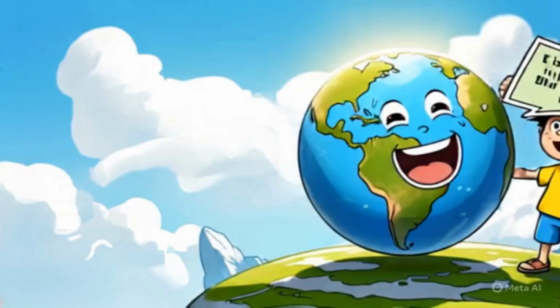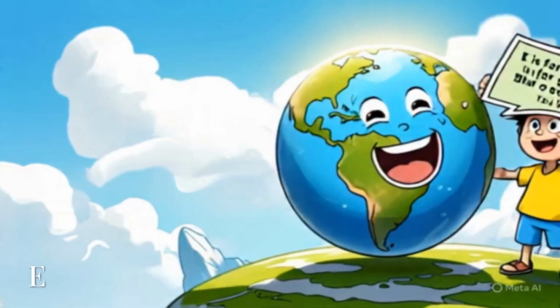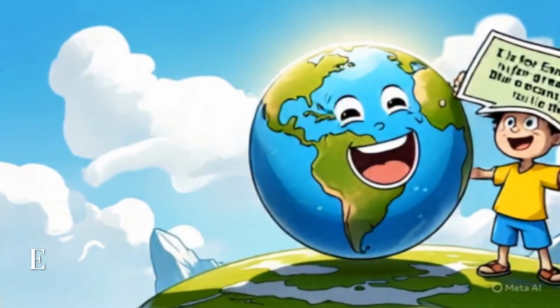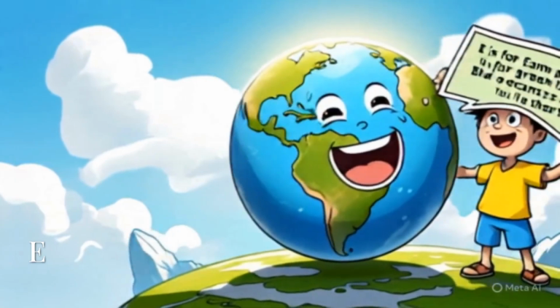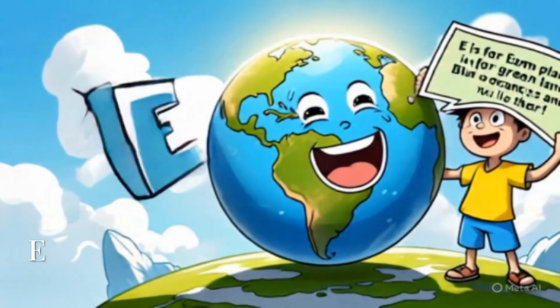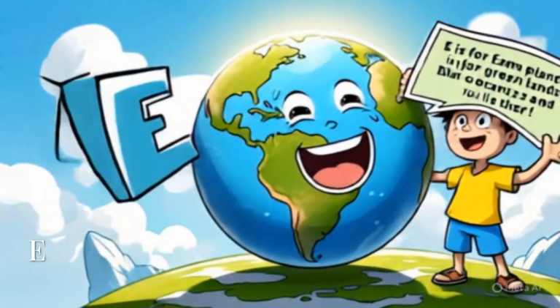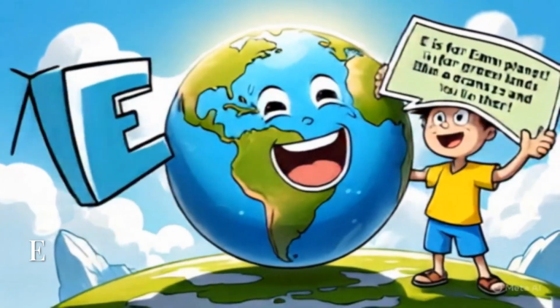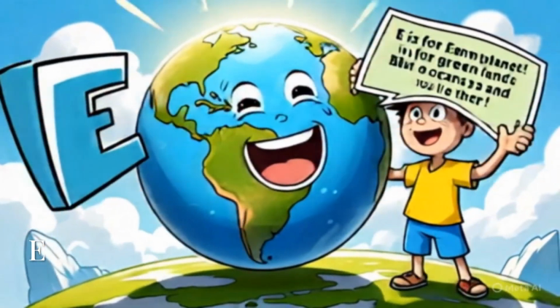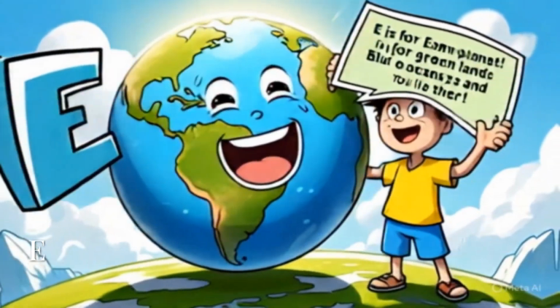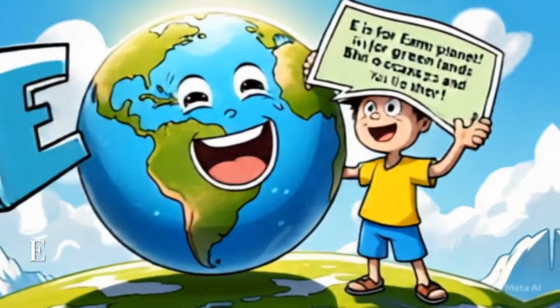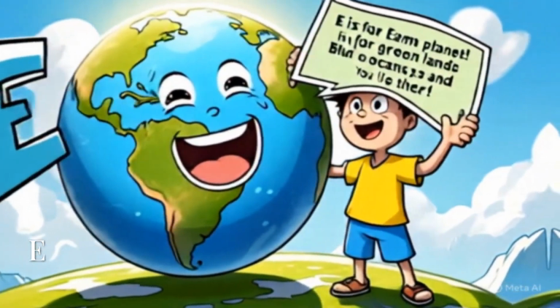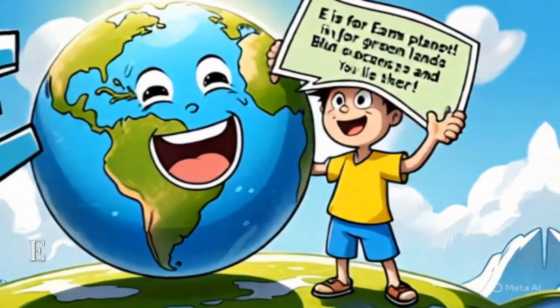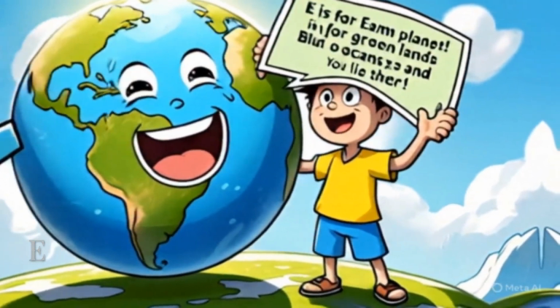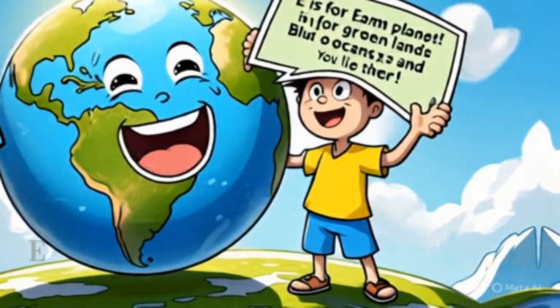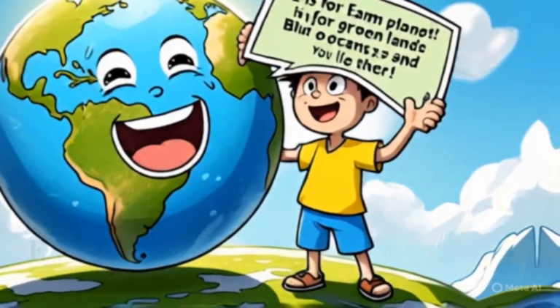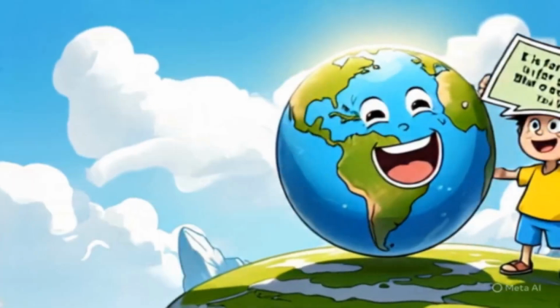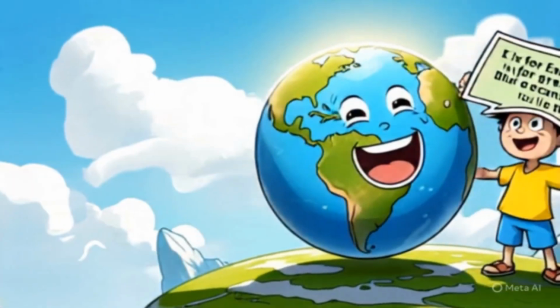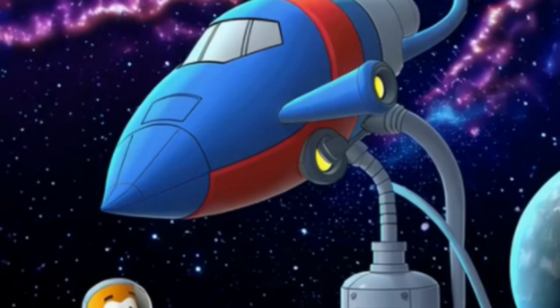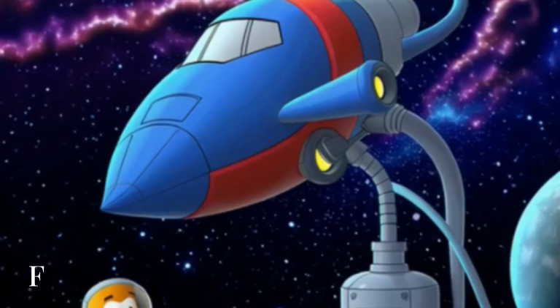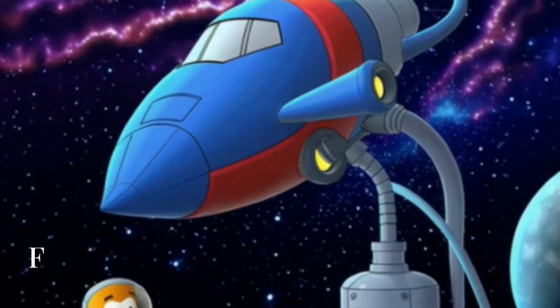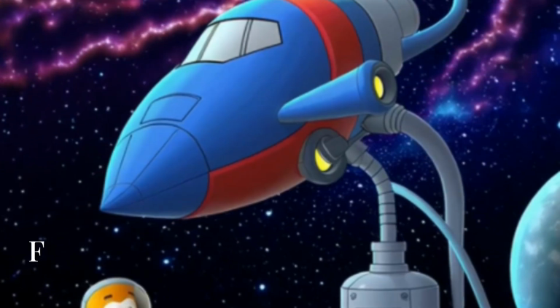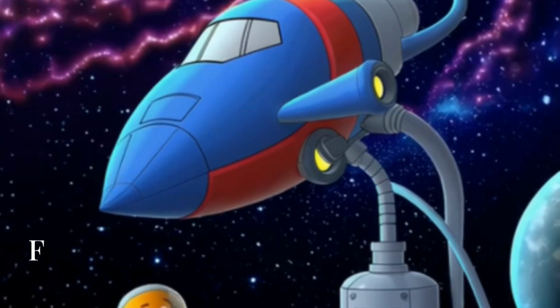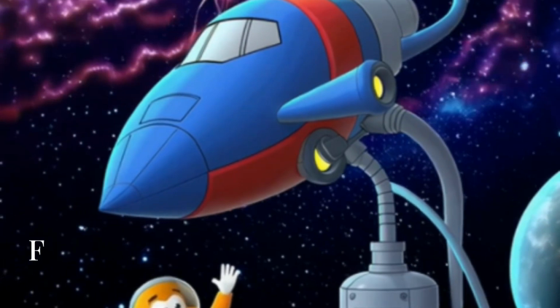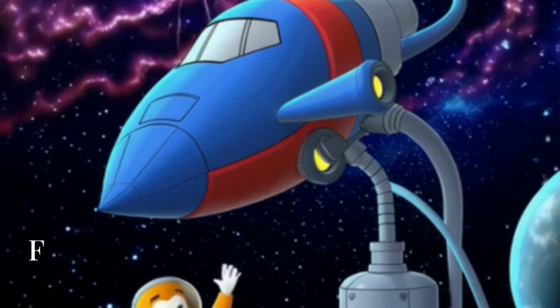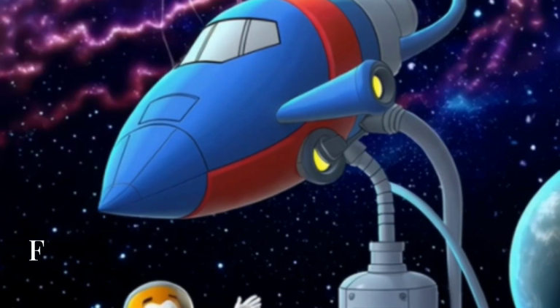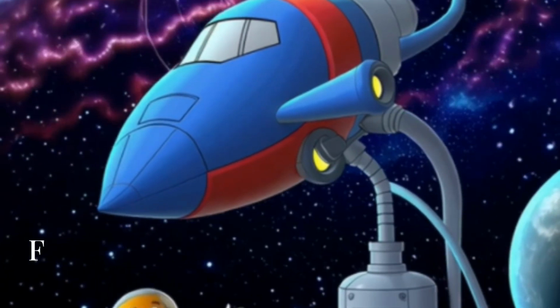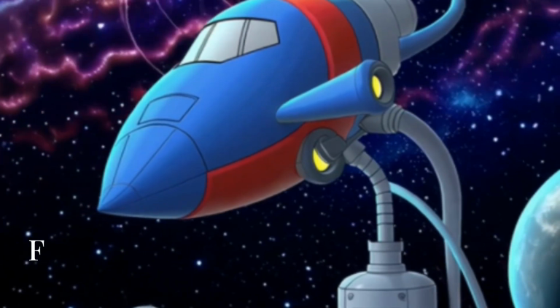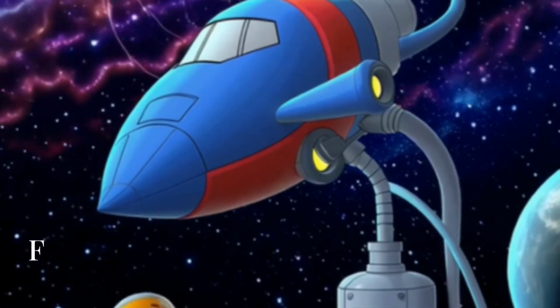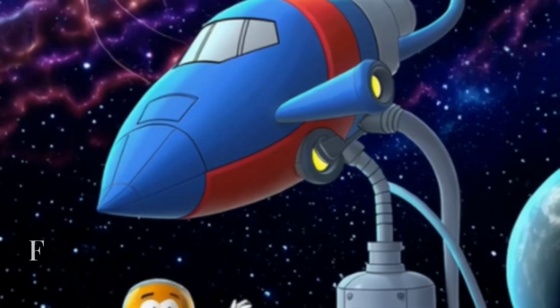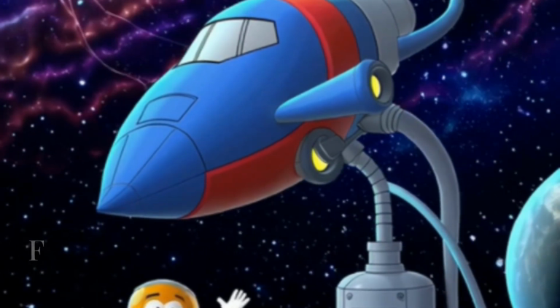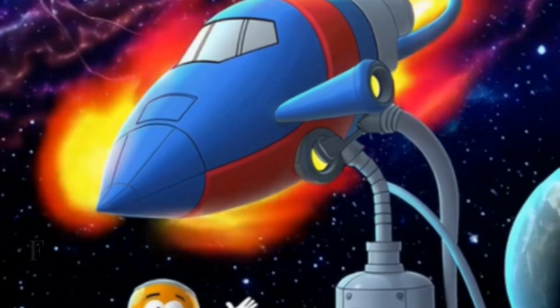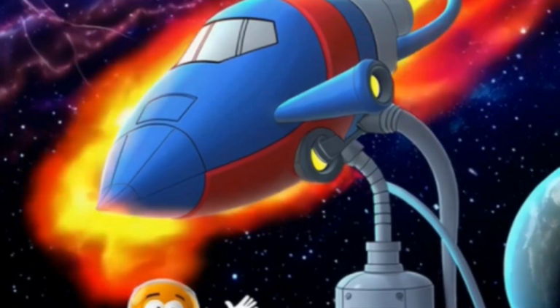E is for Earth, our home planet. Blue oceans, green lands, and you live there. F is for fuel. Spaceships need lots of it to zoom through space like rockets.